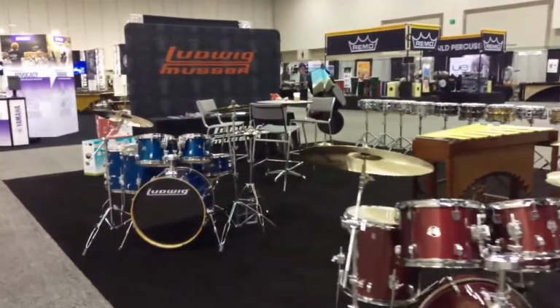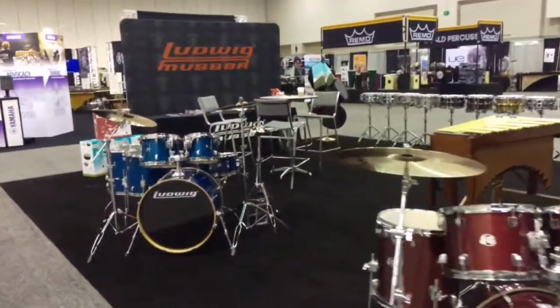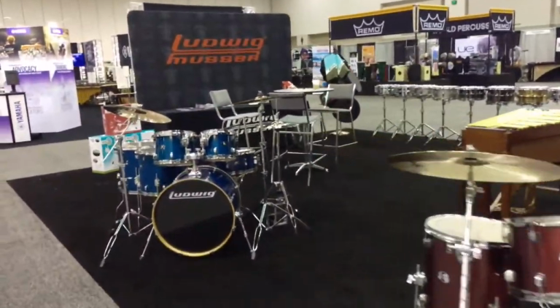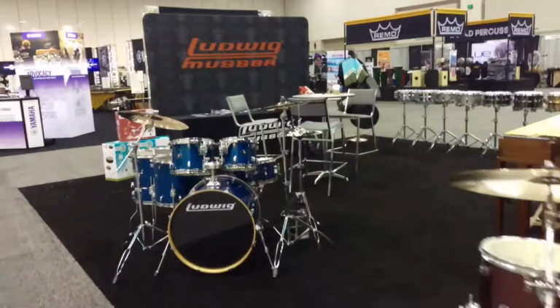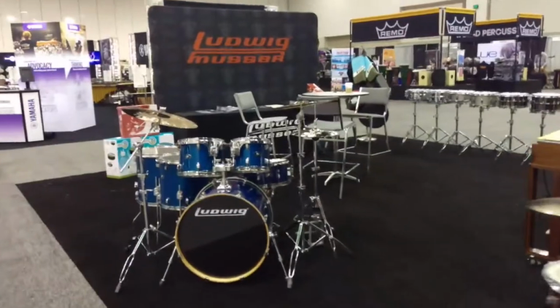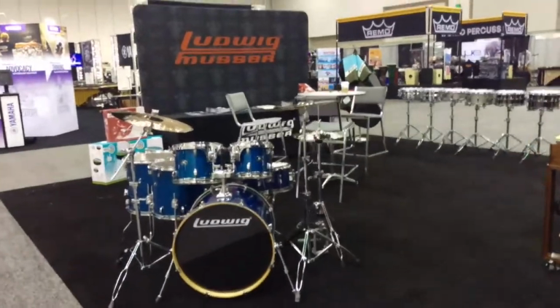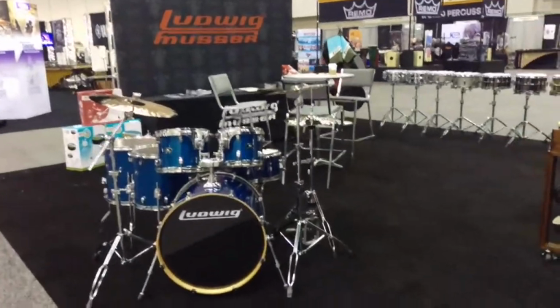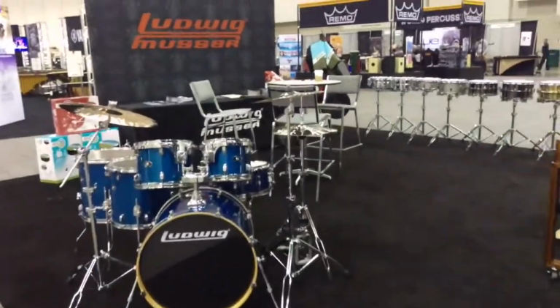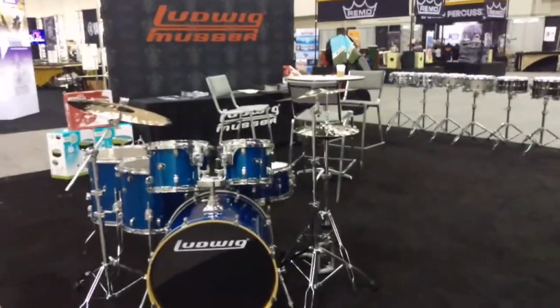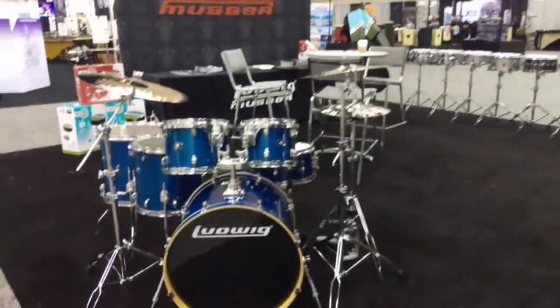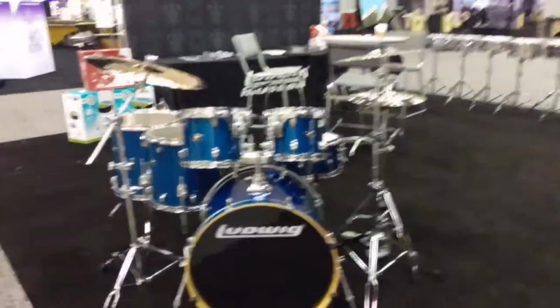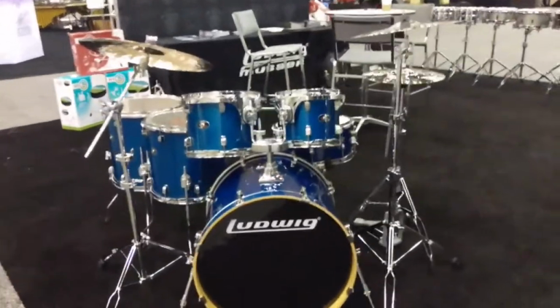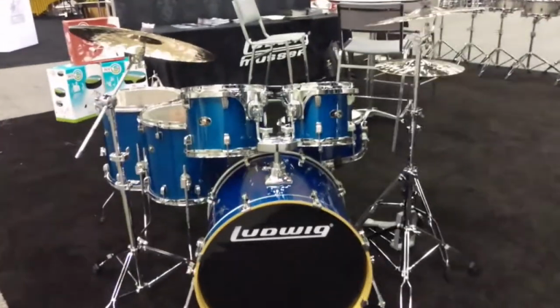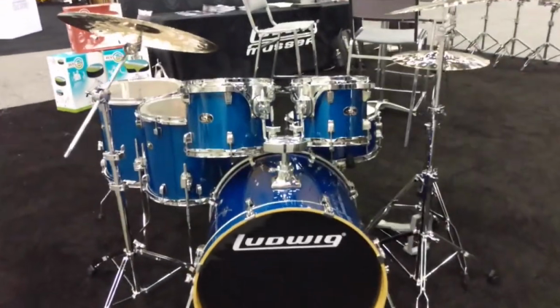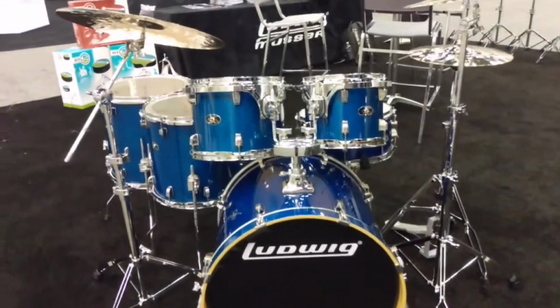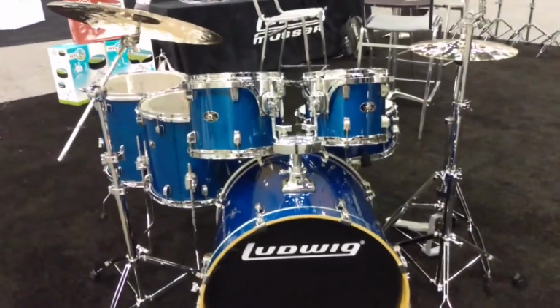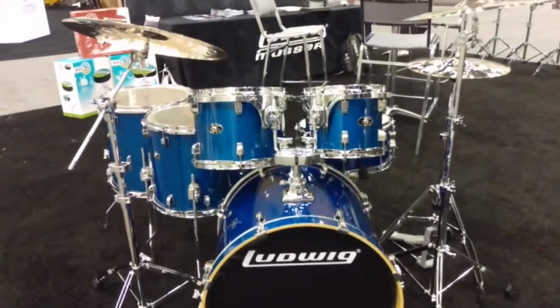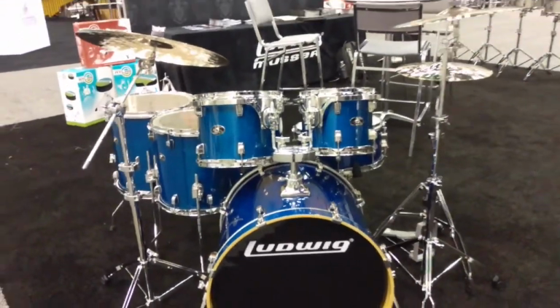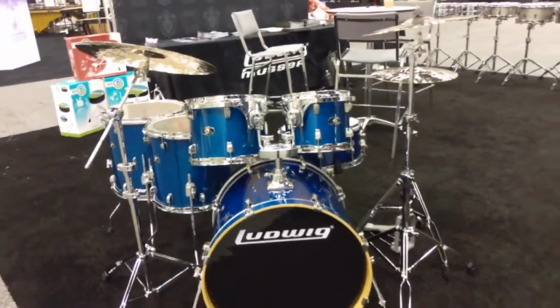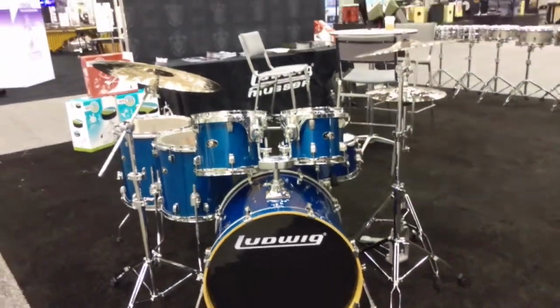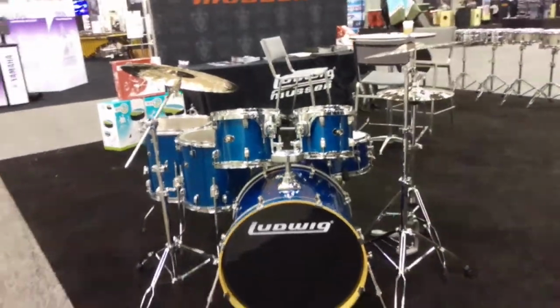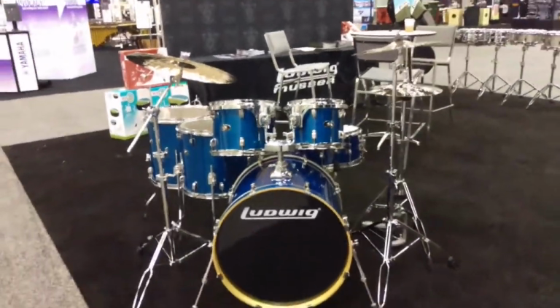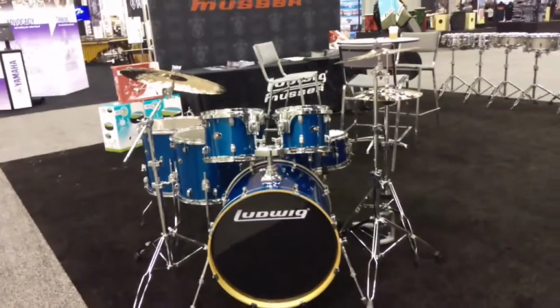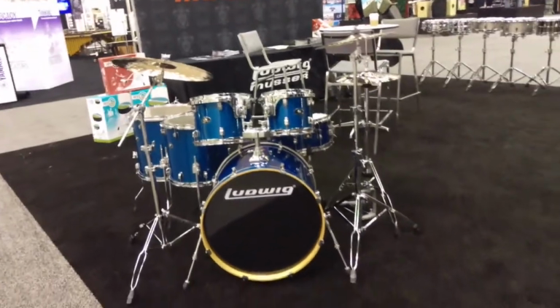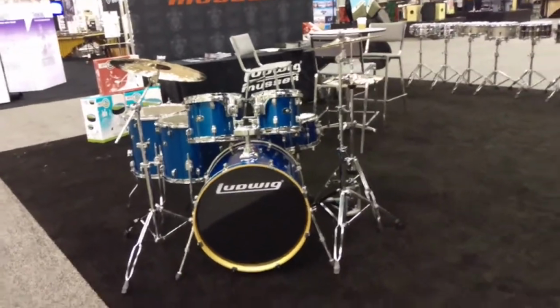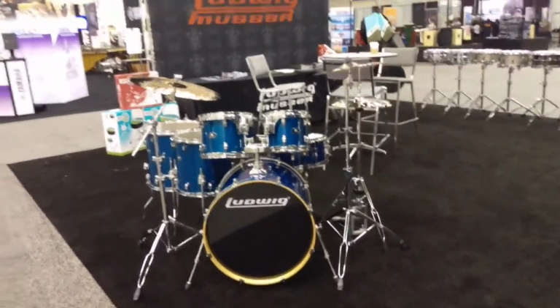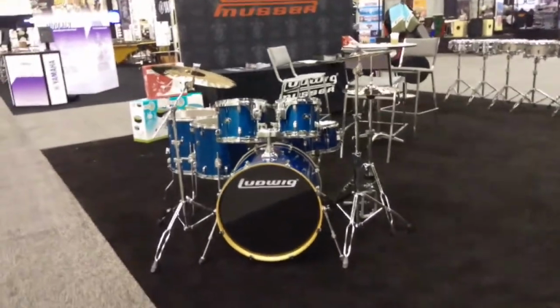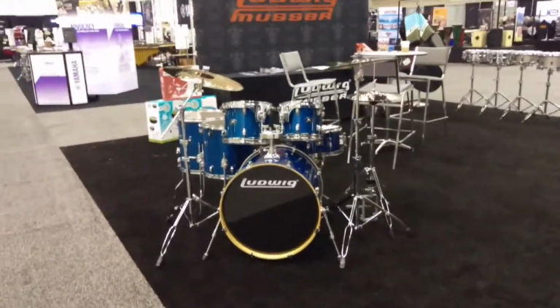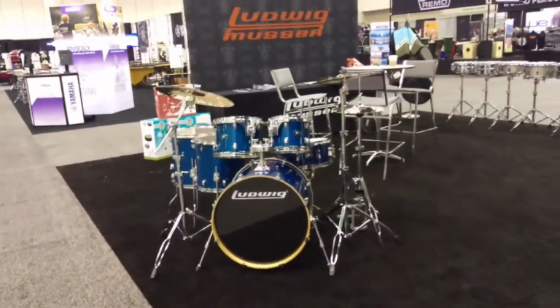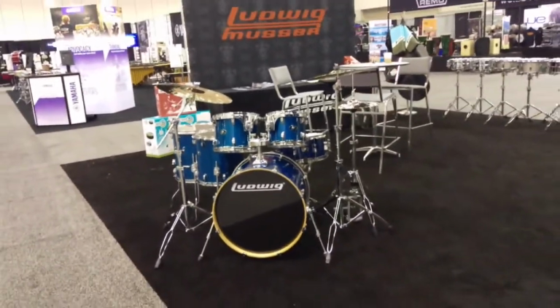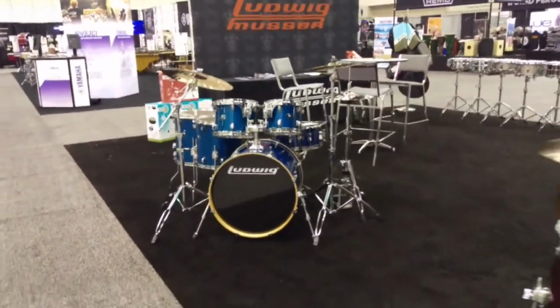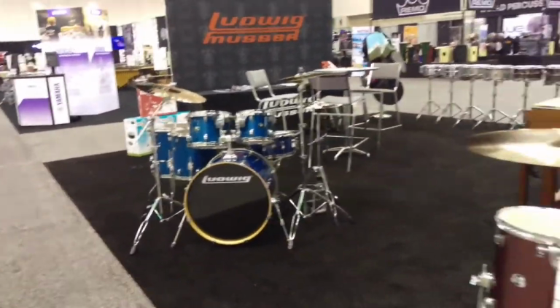We are going to be introducing here our Evolution Maple kit — a six-piece kit with 10, 12, 14, and 16-inch toms with the 22-inch bass drum.